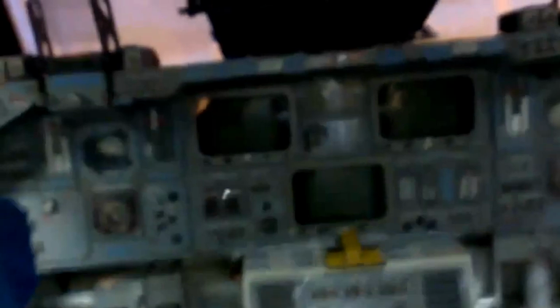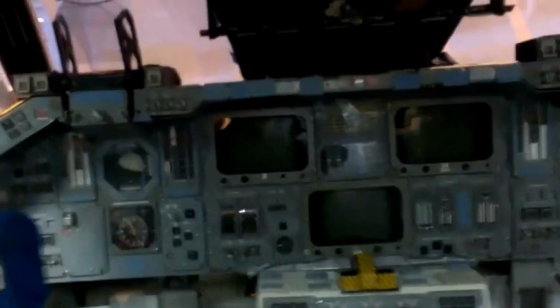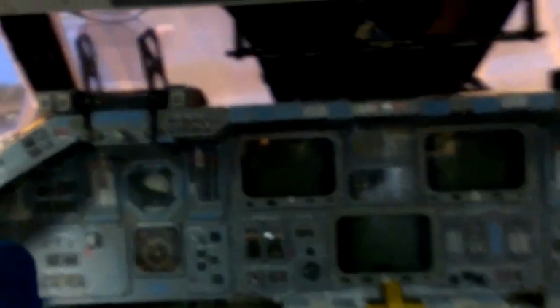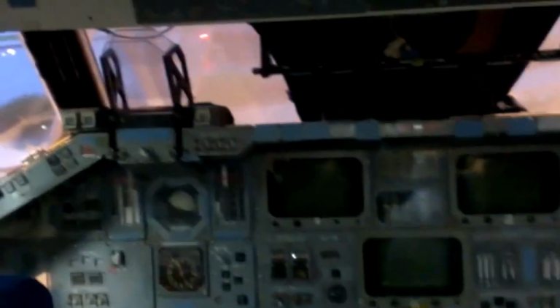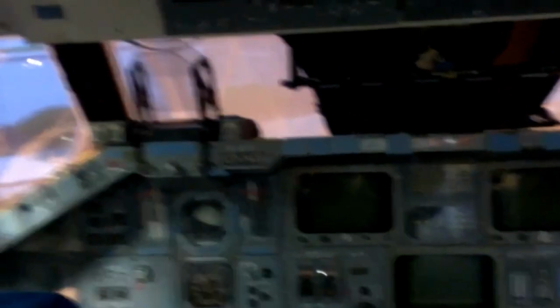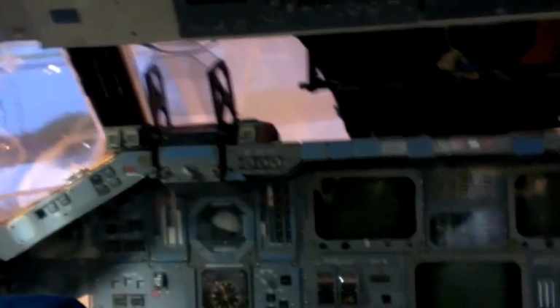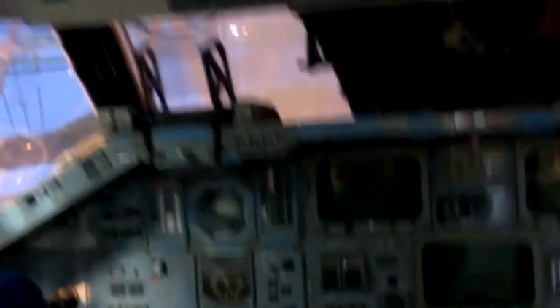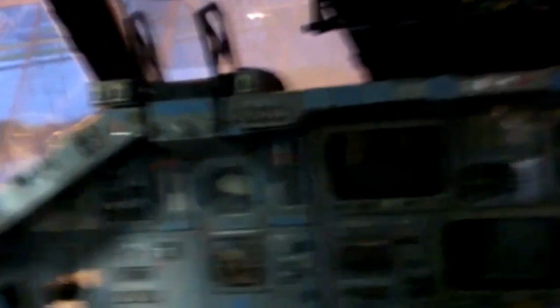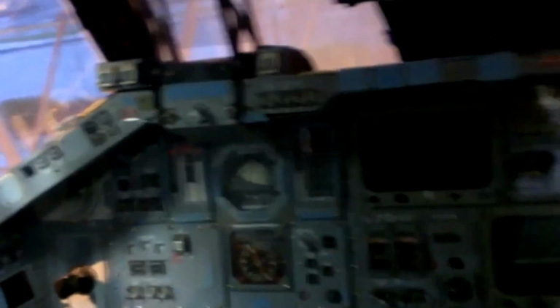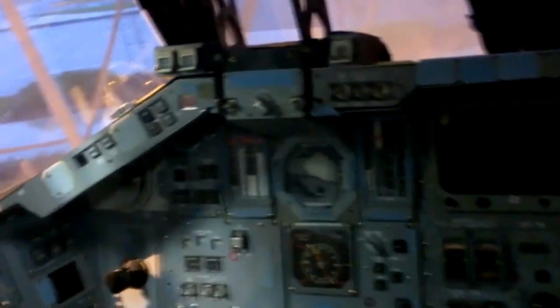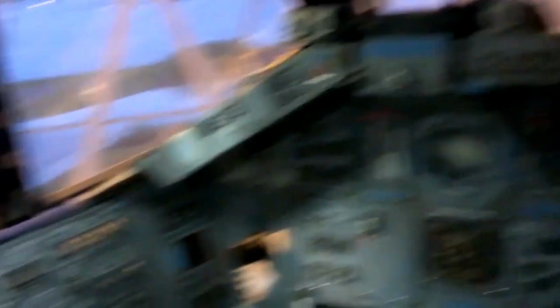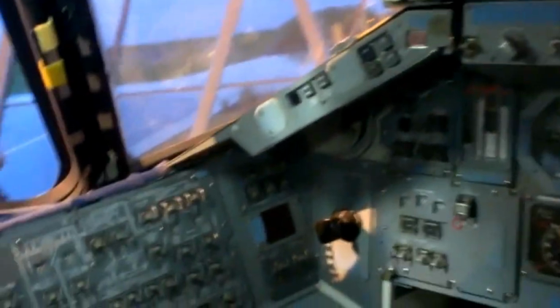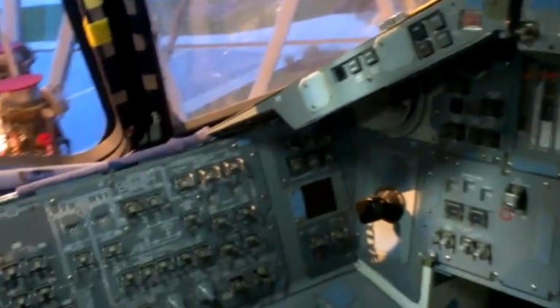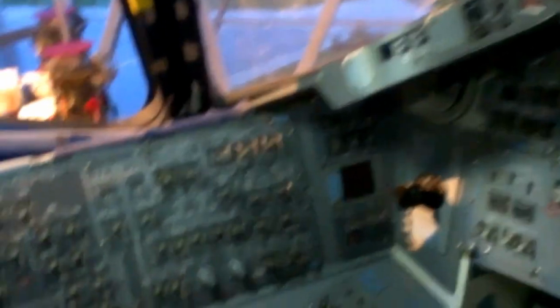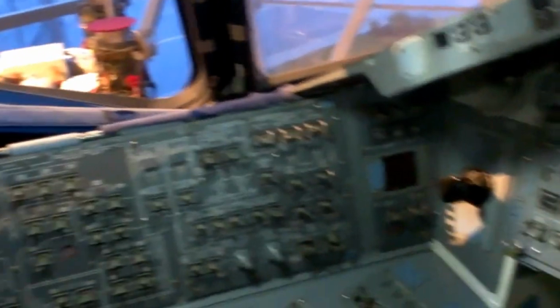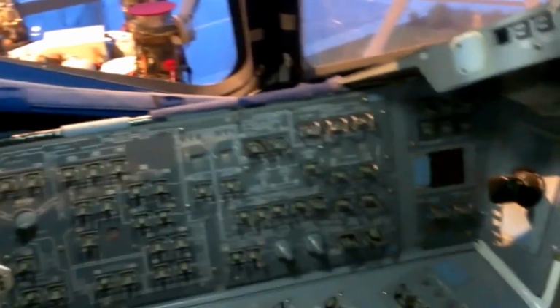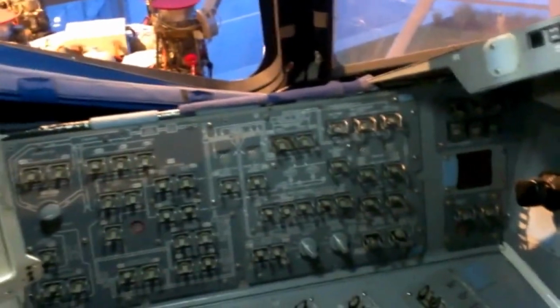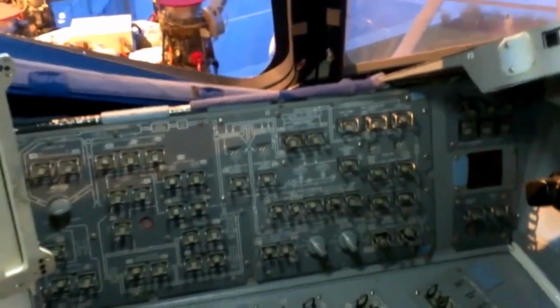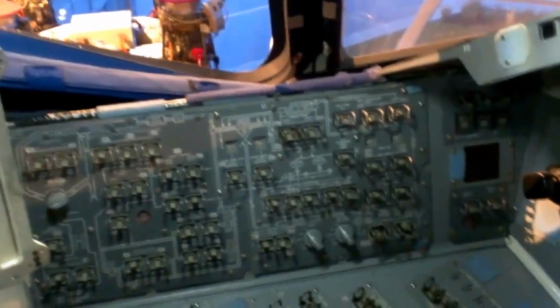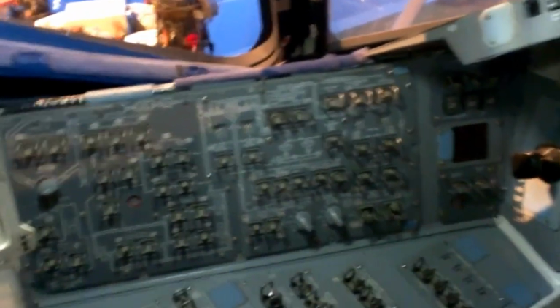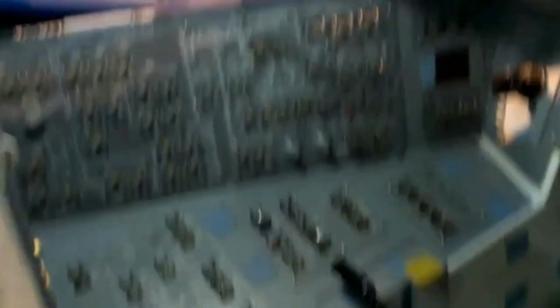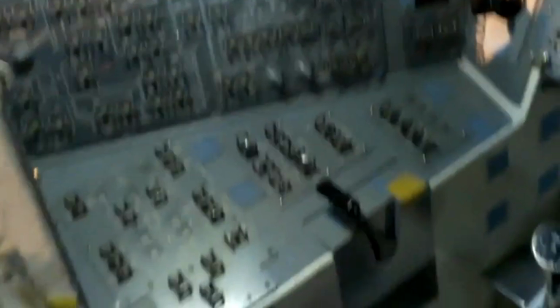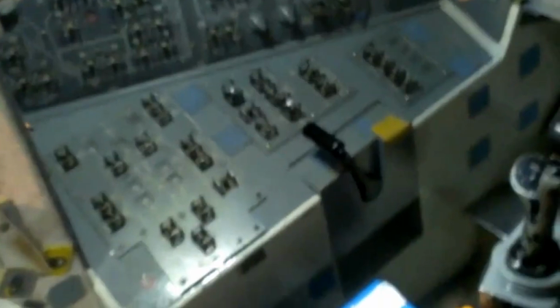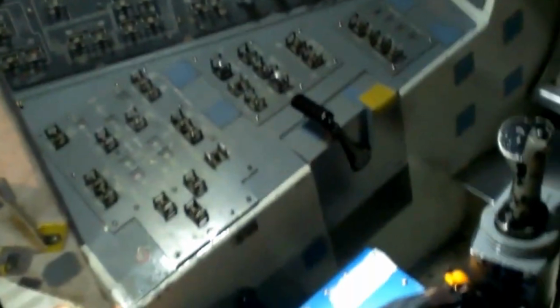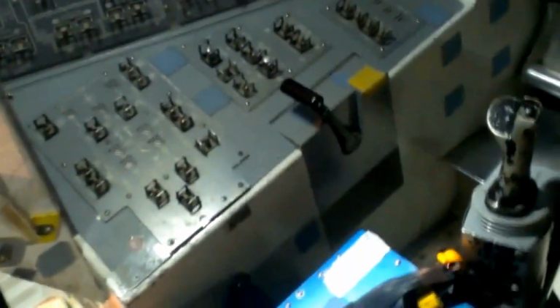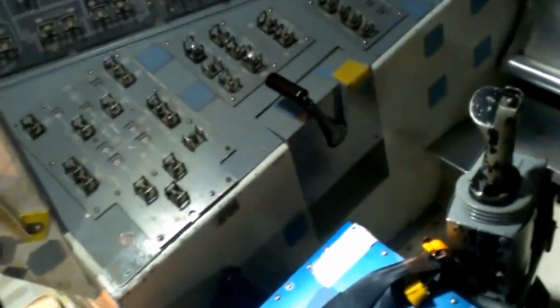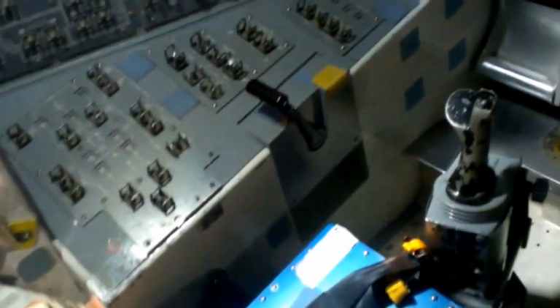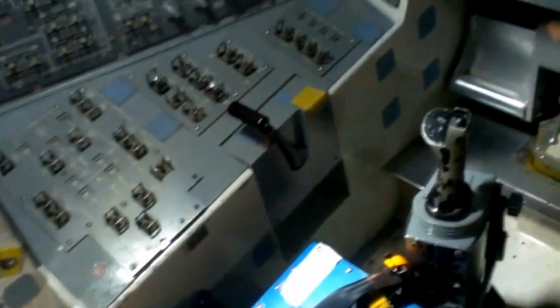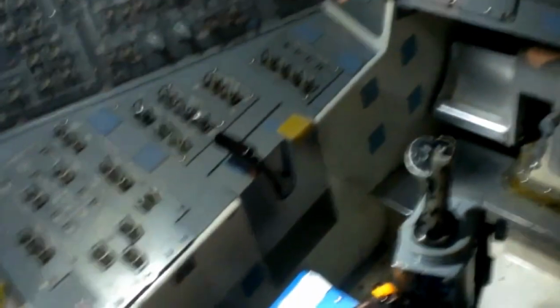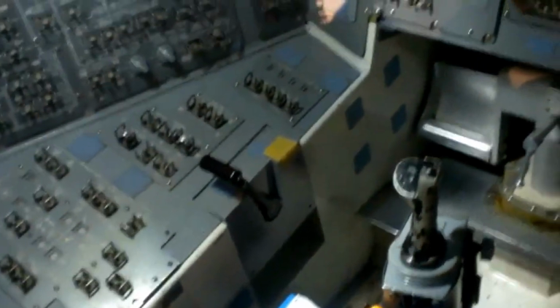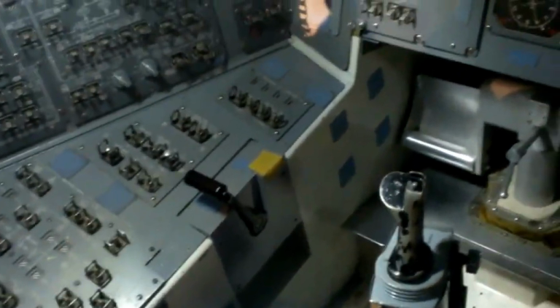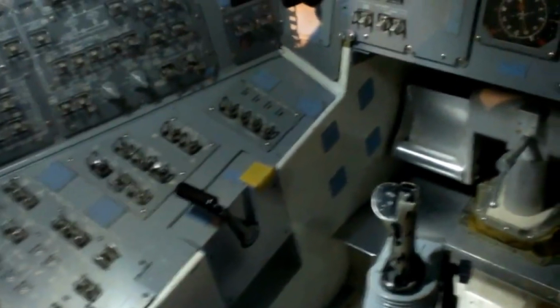This is the original panel configuration that we used when the shuttles first started flying. They eventually replaced this with a glass cockpit. This is the original cockpit. So they're actually flying with a stick, not a wheel.